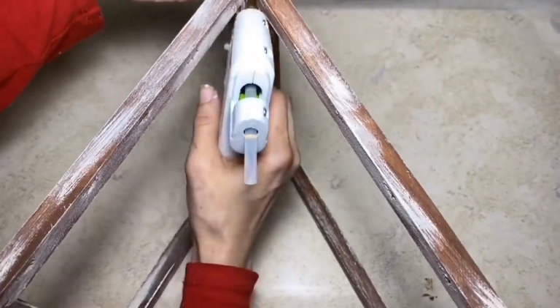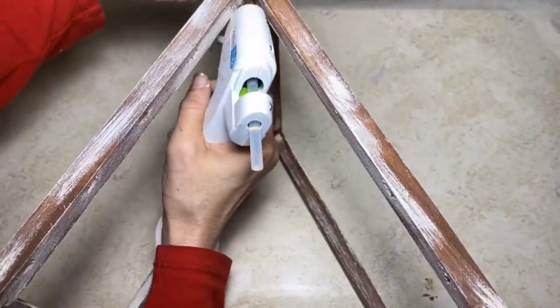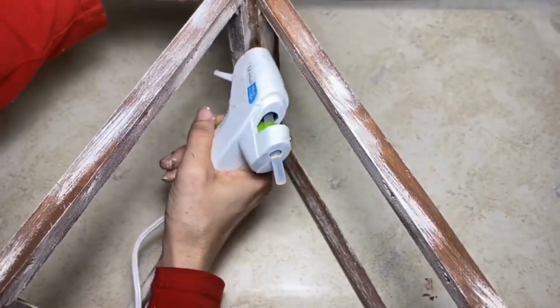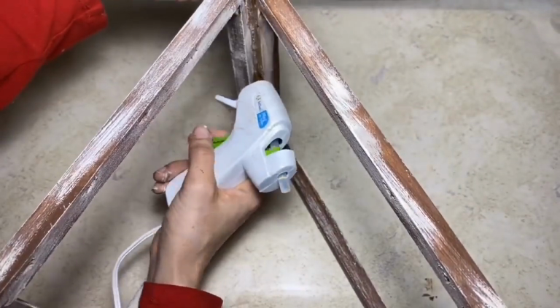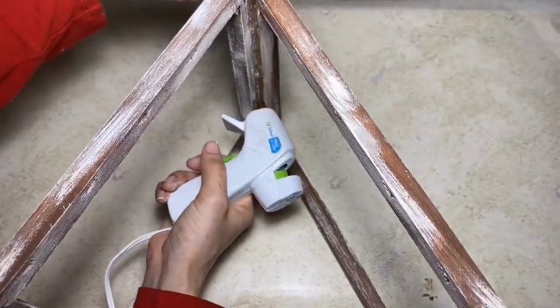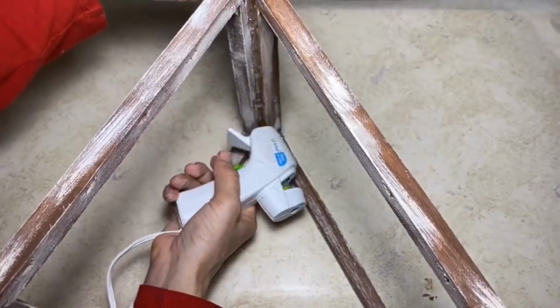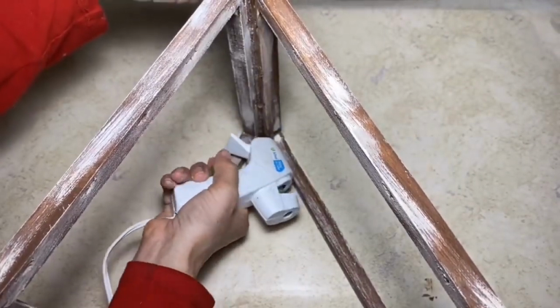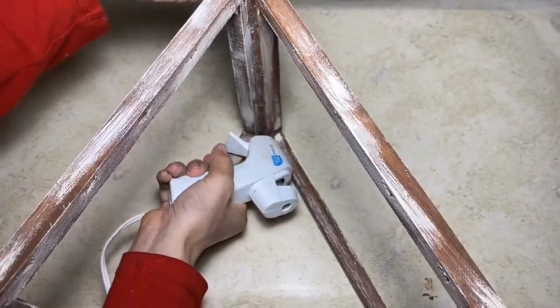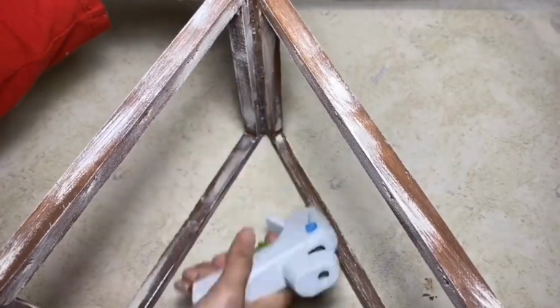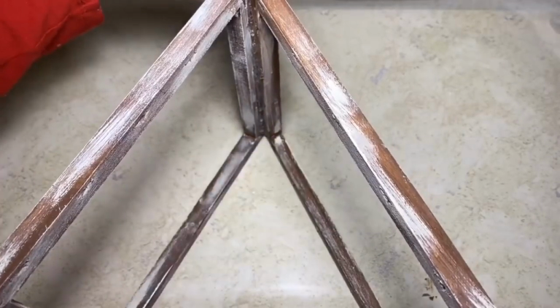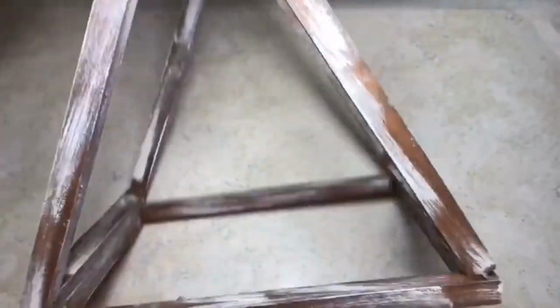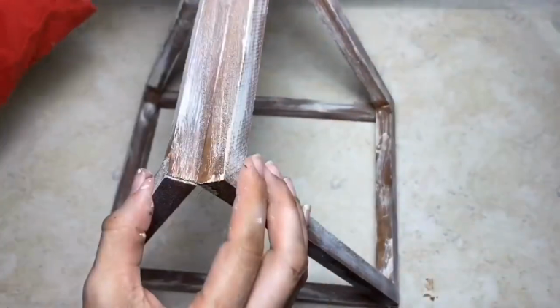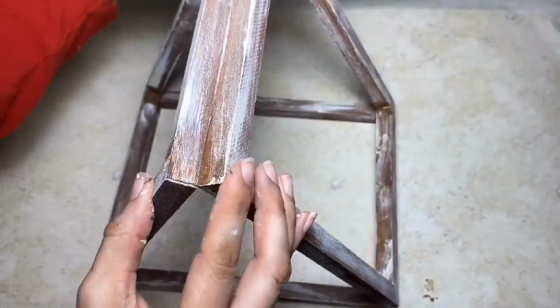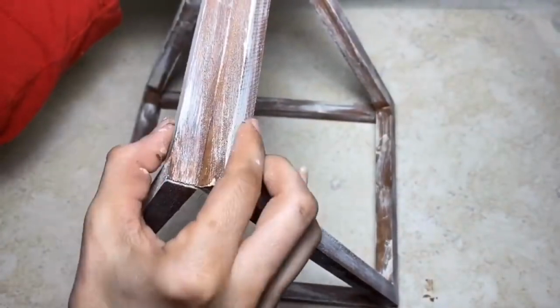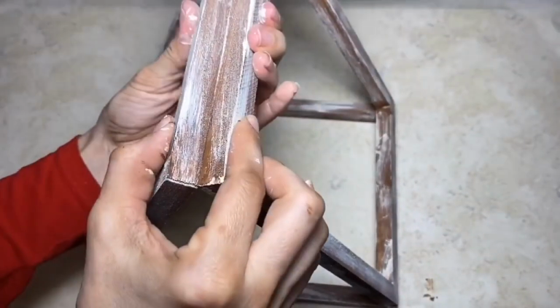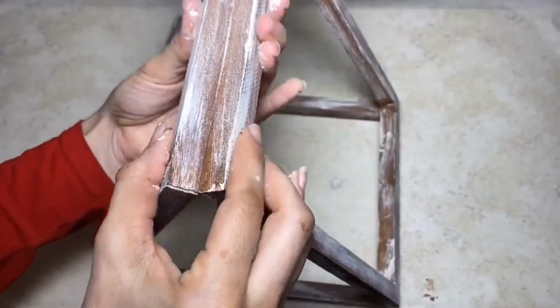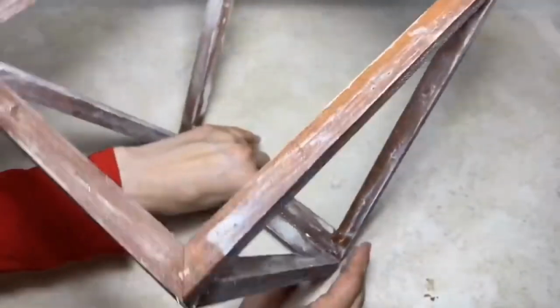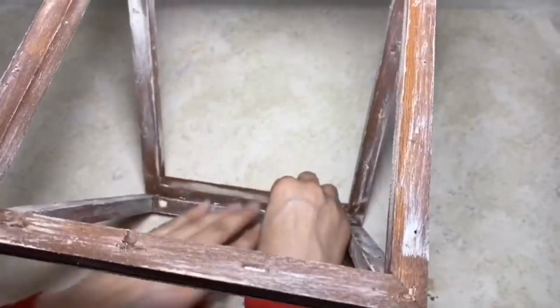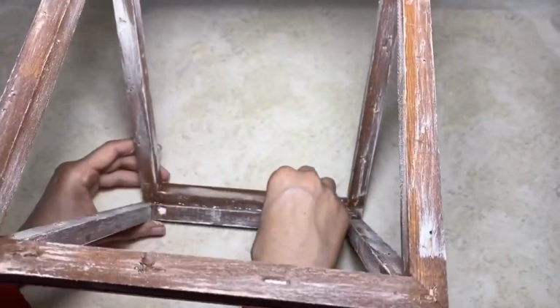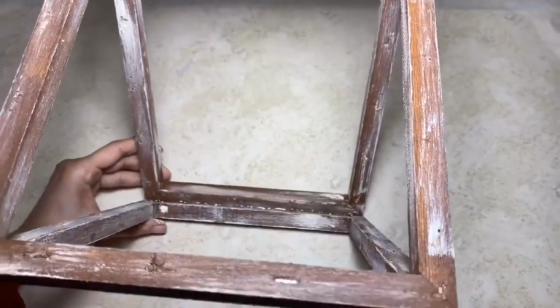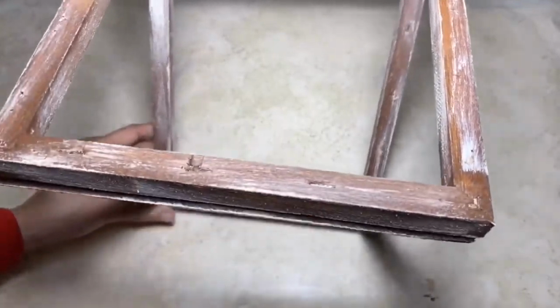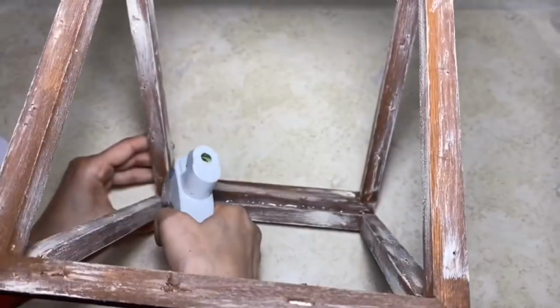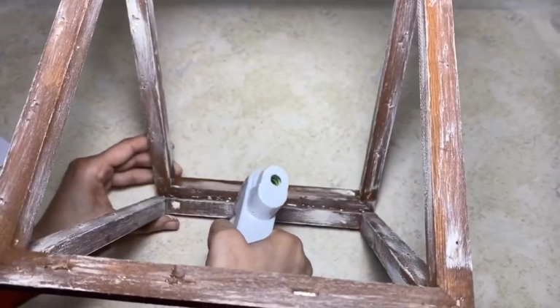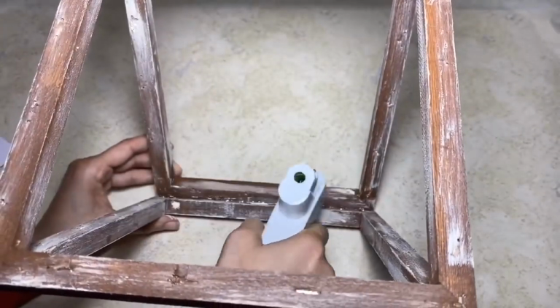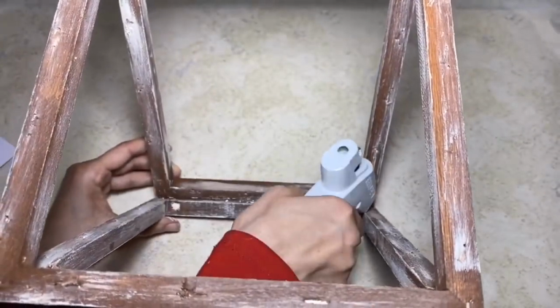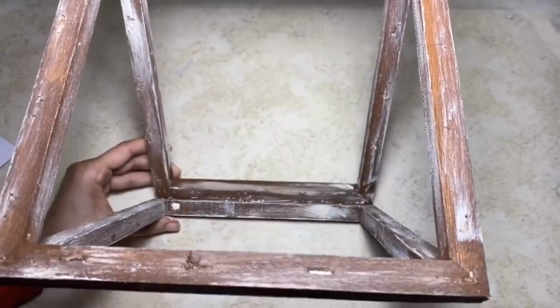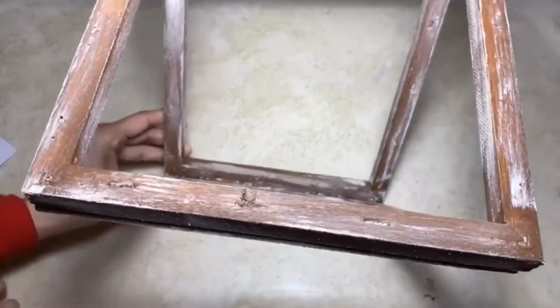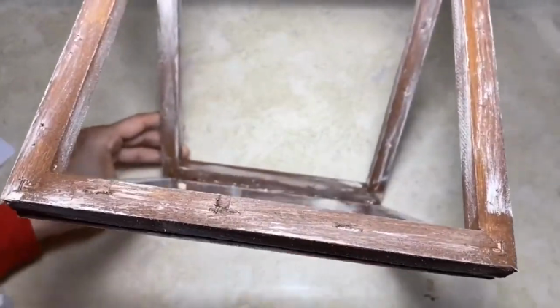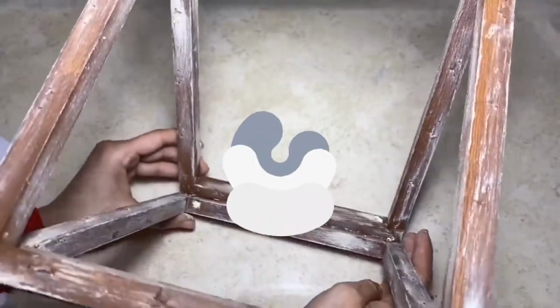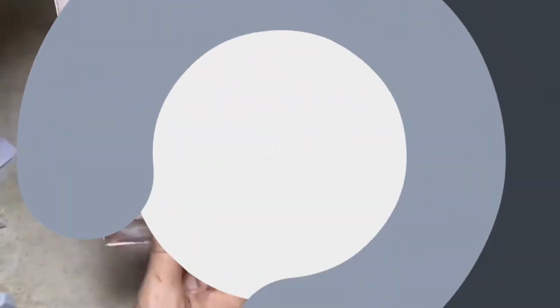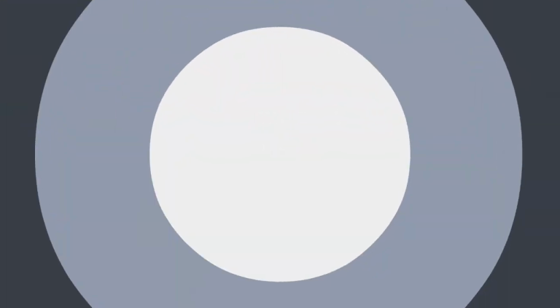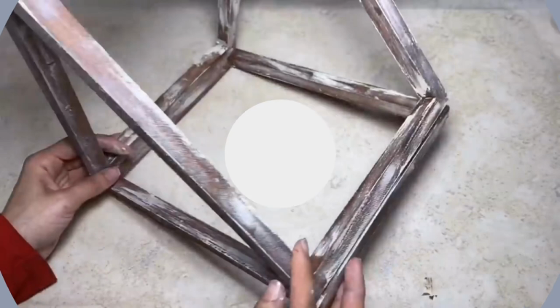Since this will be the top of the triangle, I'm going to apply a generous amount of hot glue just to make sure it holds together well. You can also use wood glue or E6000 glue if you'd like, but I didn't have any problems with the hot glue.